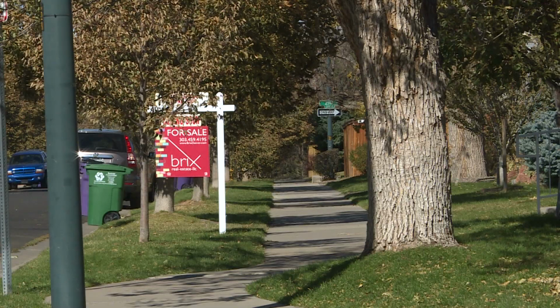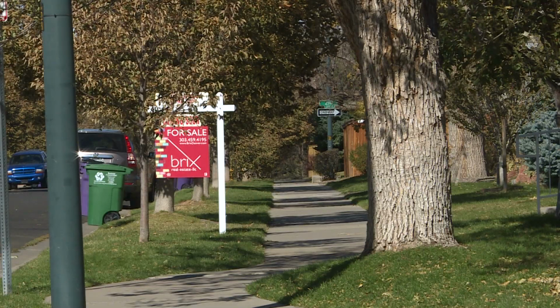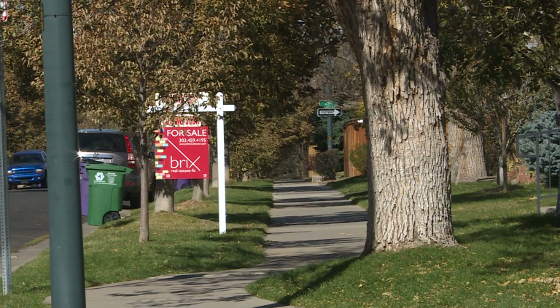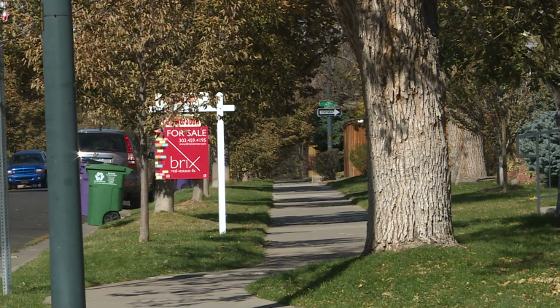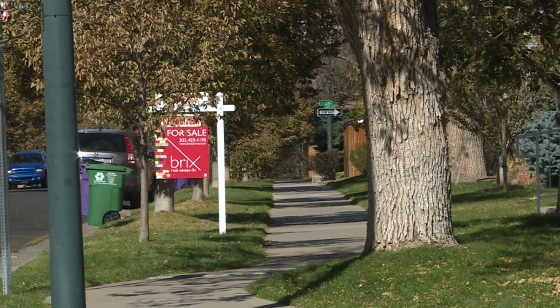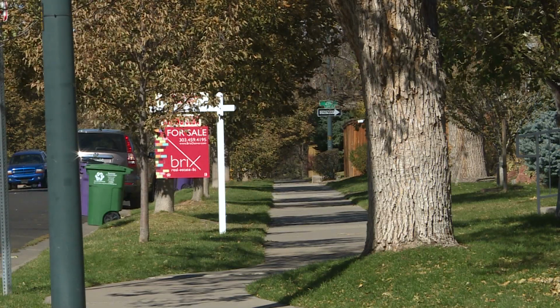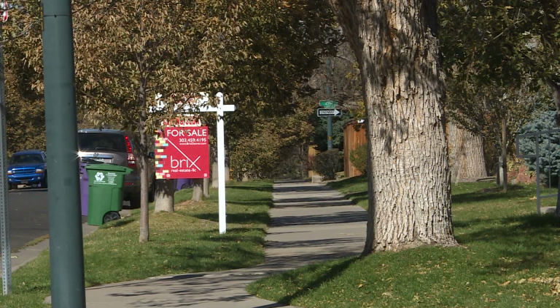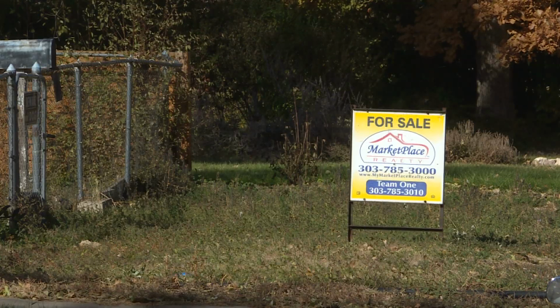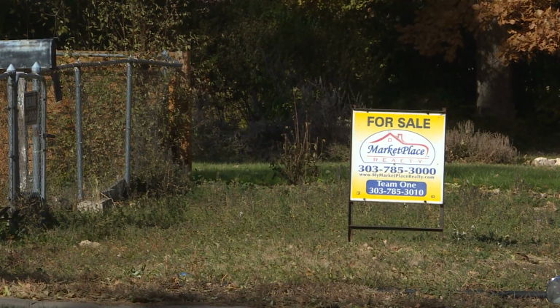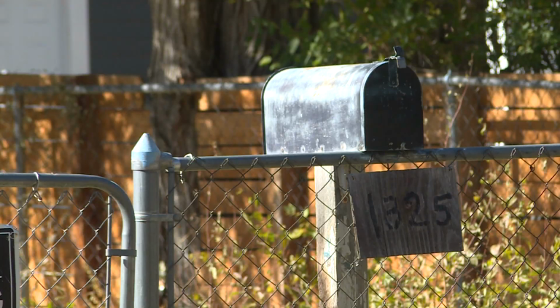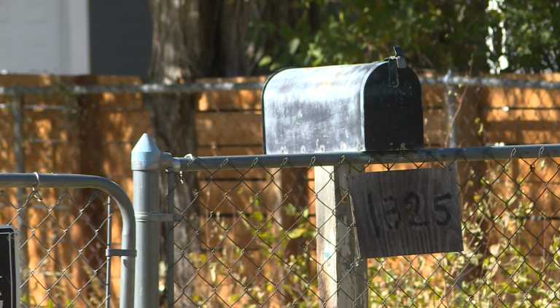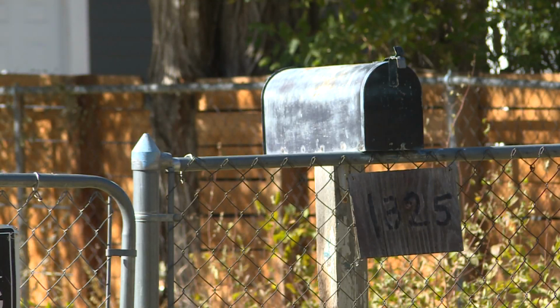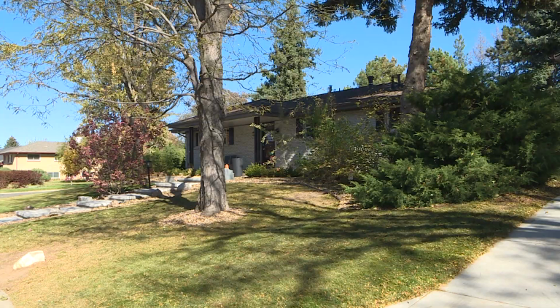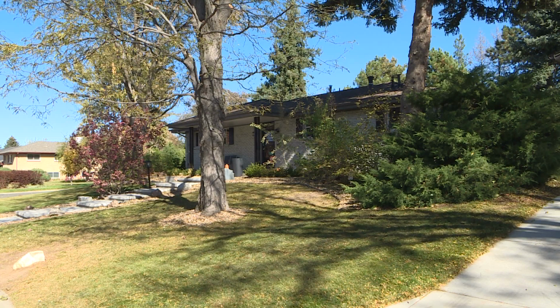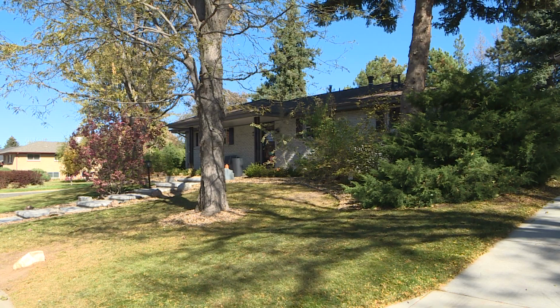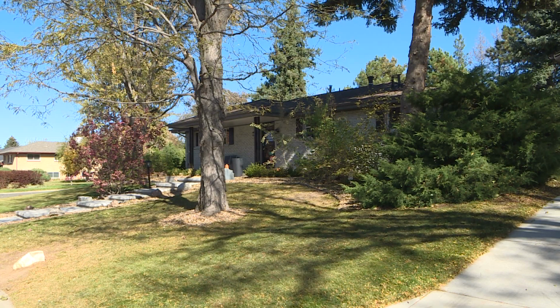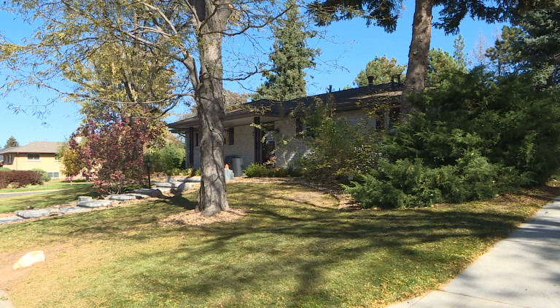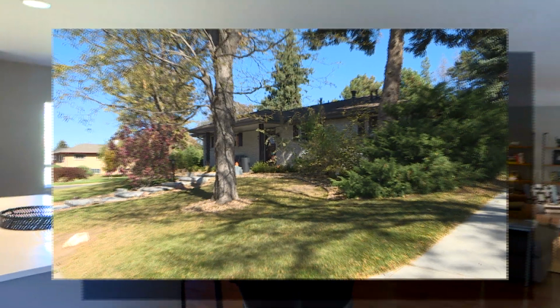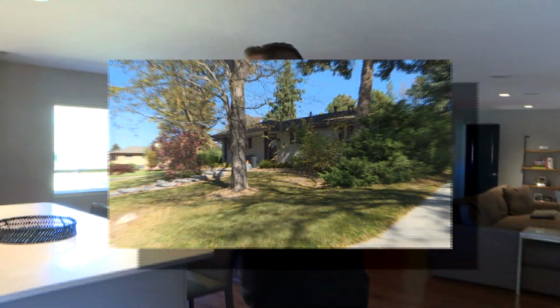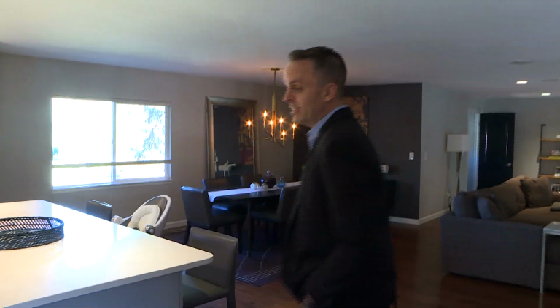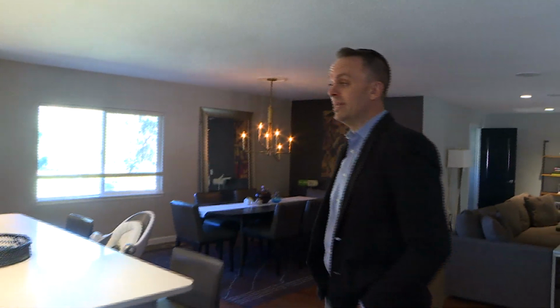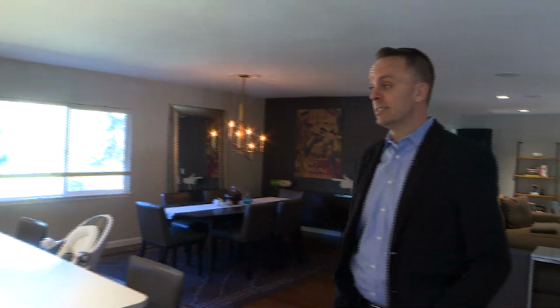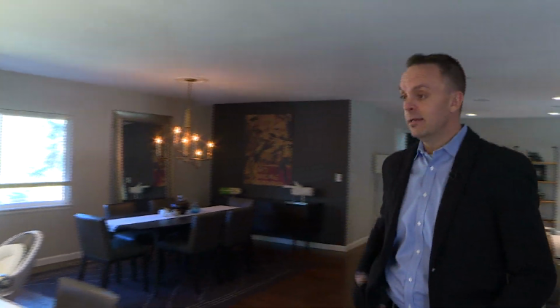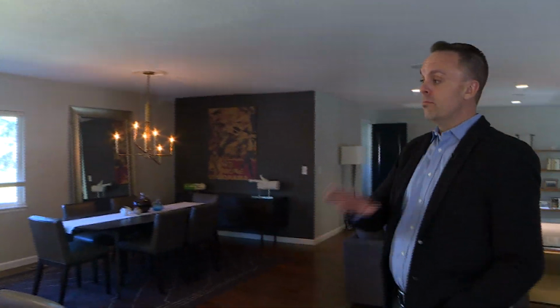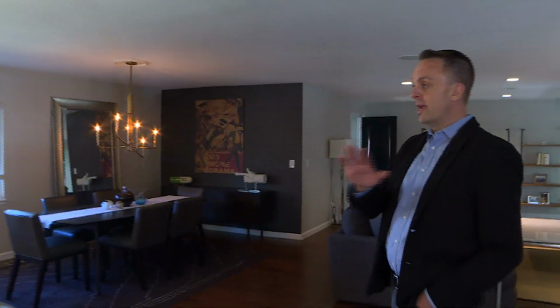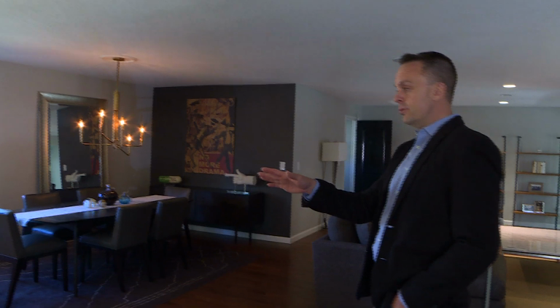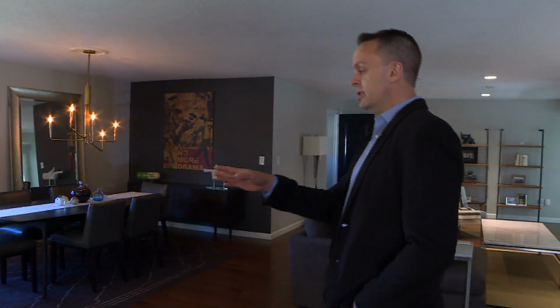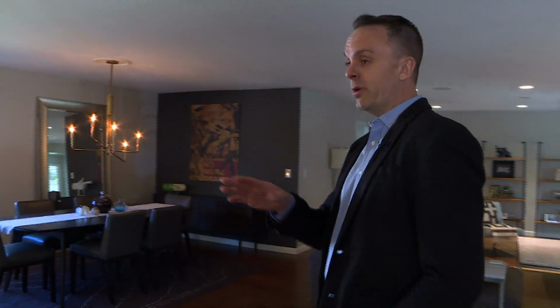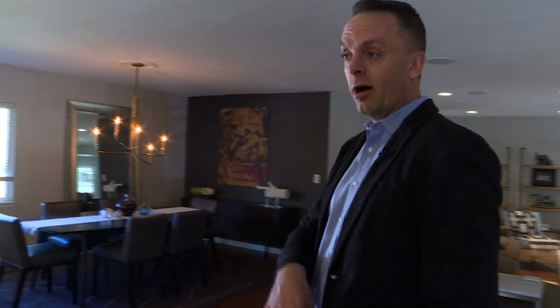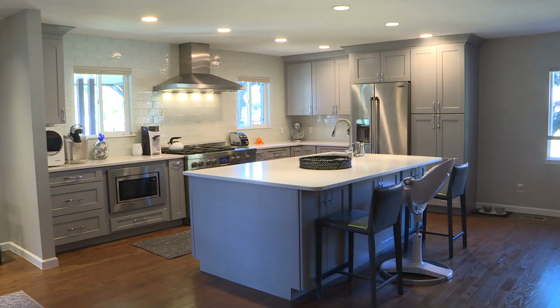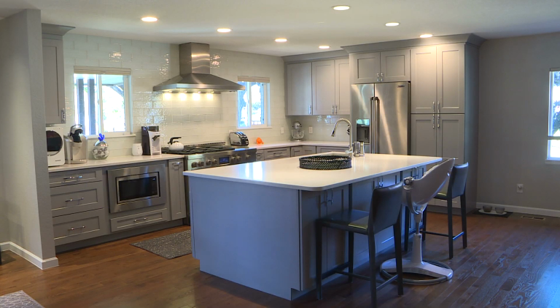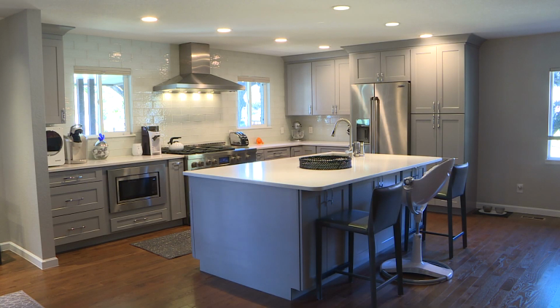When it comes to home buying, how far will your dollar go in Denver? Built in 1963, freshly renovated in 2016 — brand new kitchen, brand new hardwoods, brand new carpet.